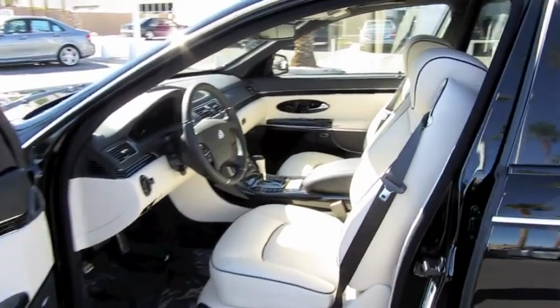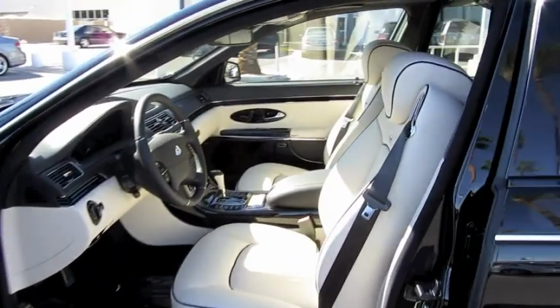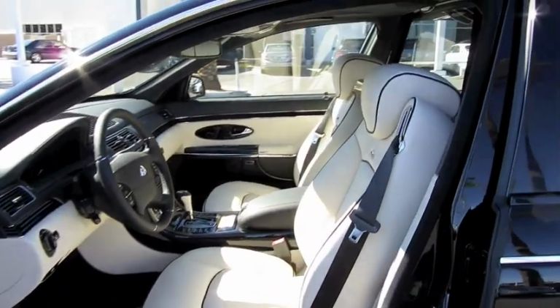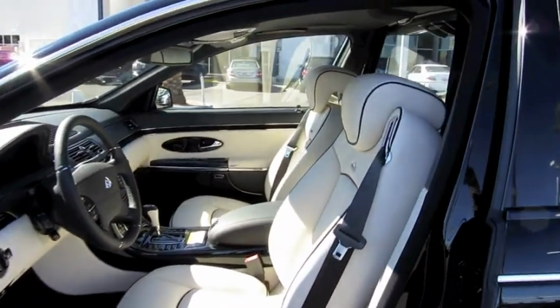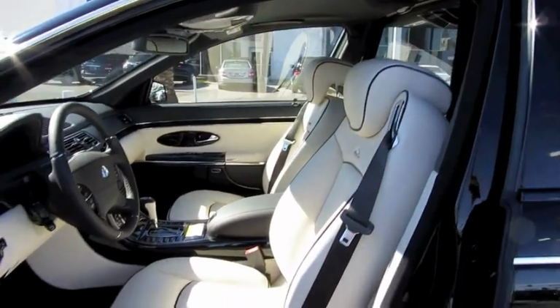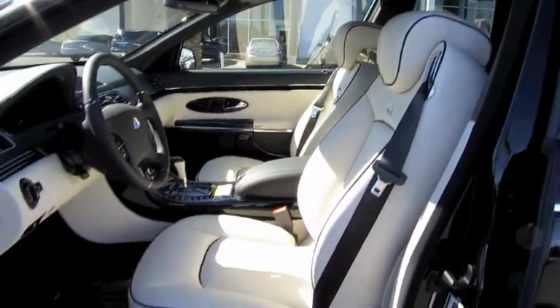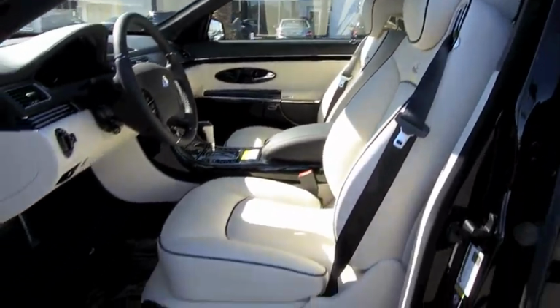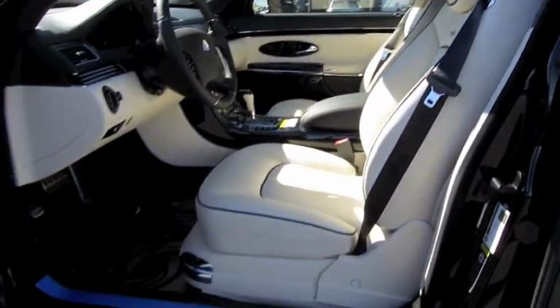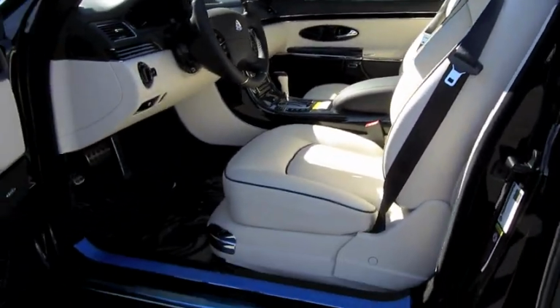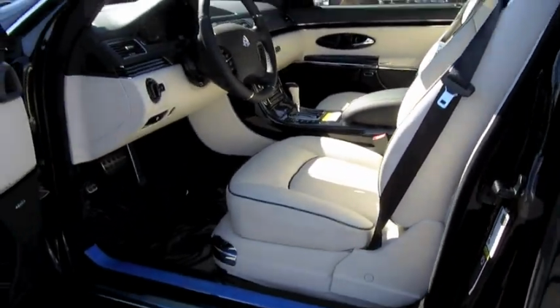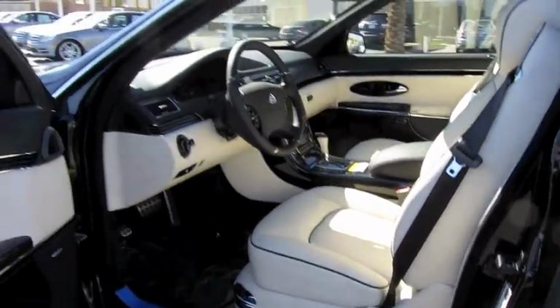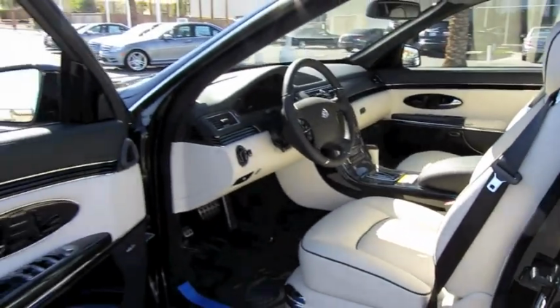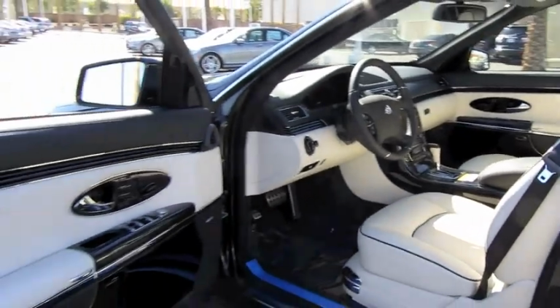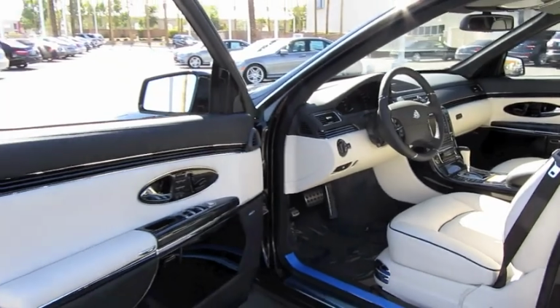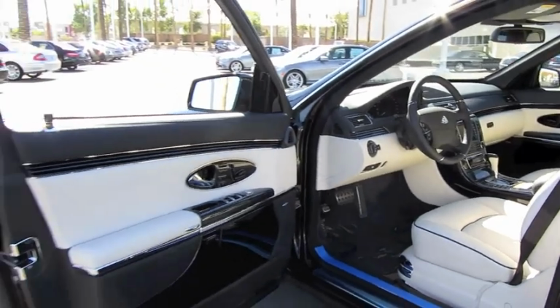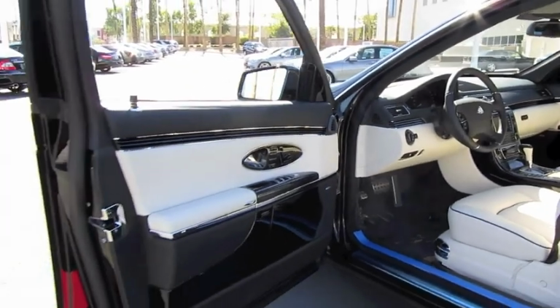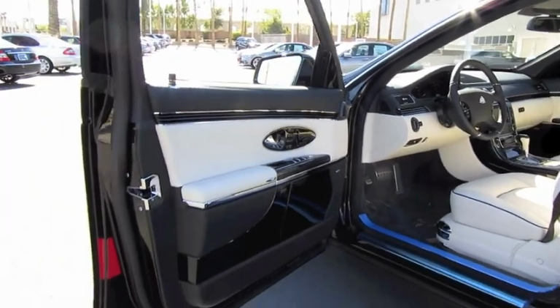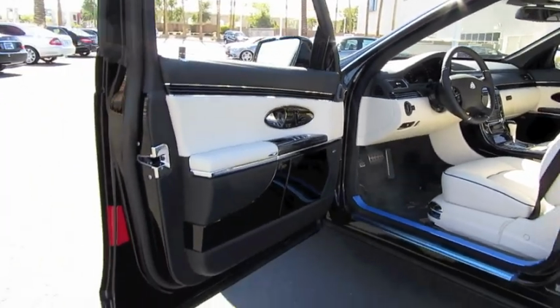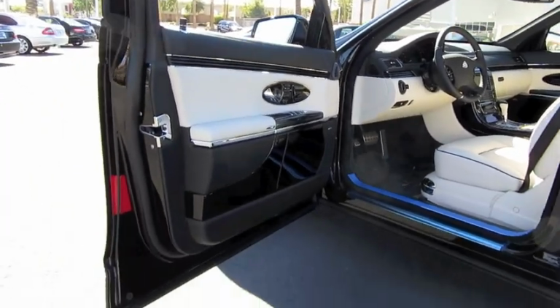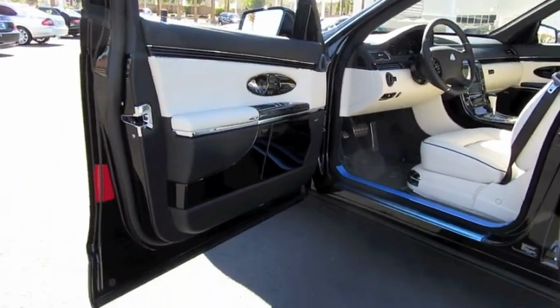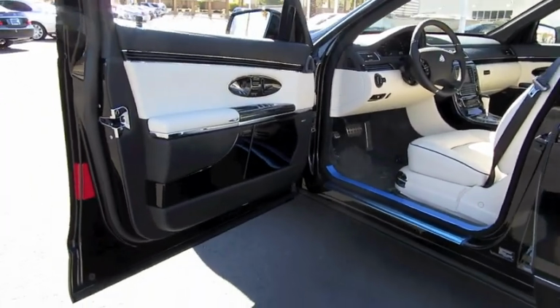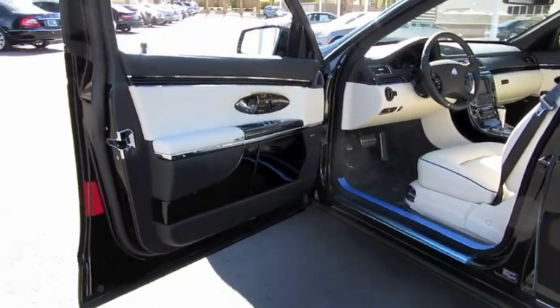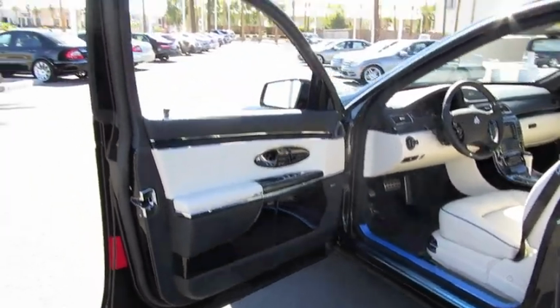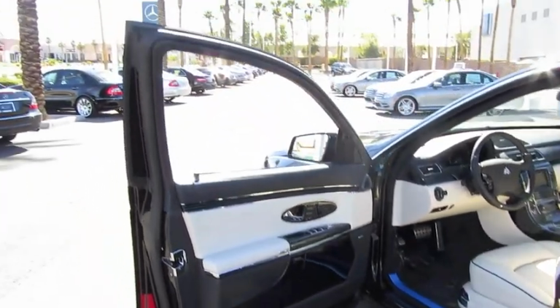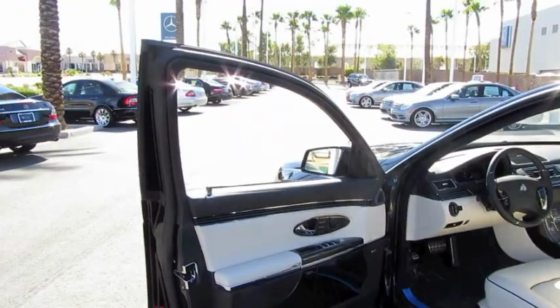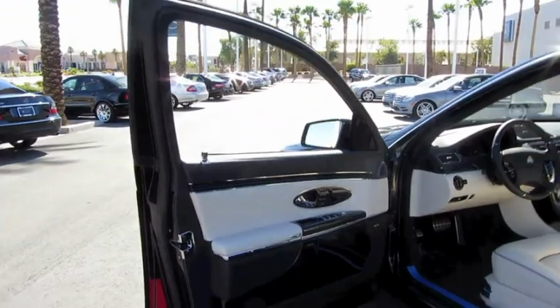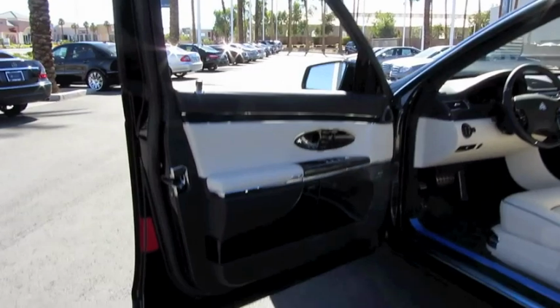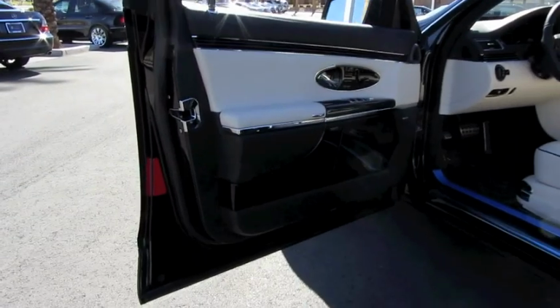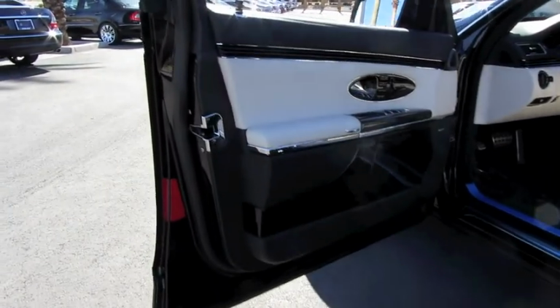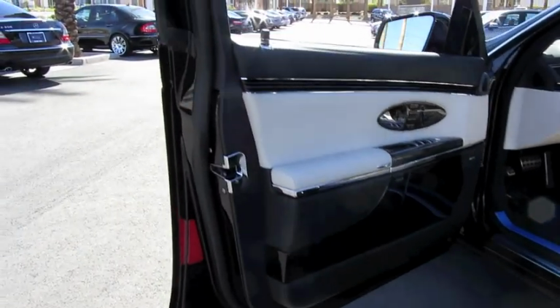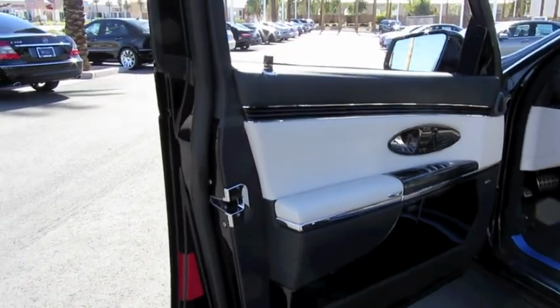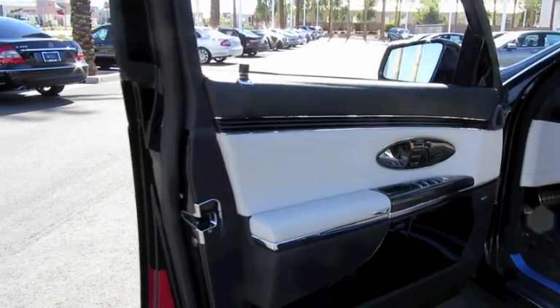Every part of the Maybach interior is either covered in grain Nappa leather, Alcantara, aluminum, or, in this car's case, black piano veneer — an optional trim, whereas the other trim you can have various shades of wood grain.